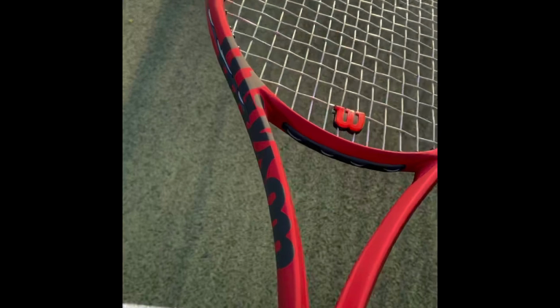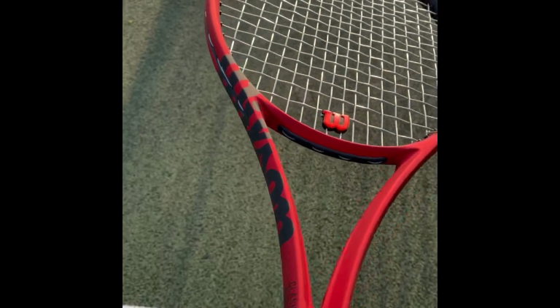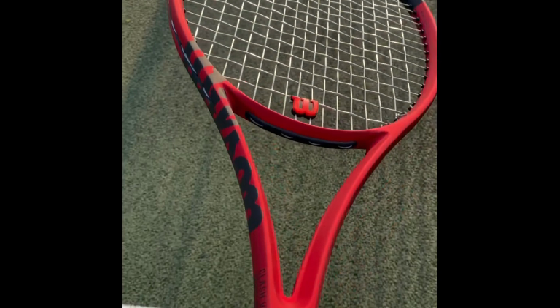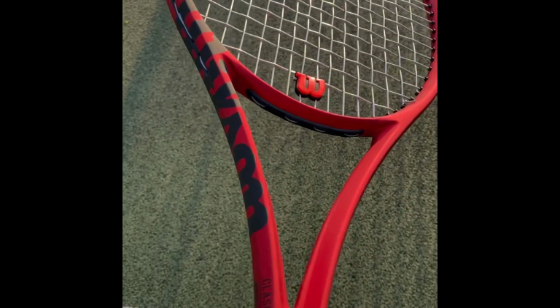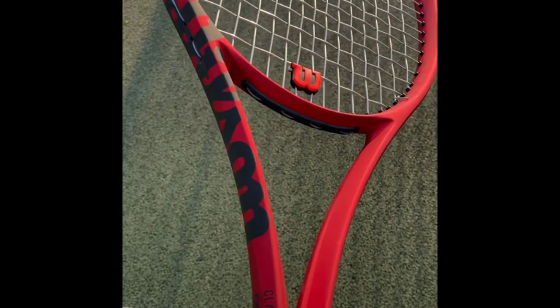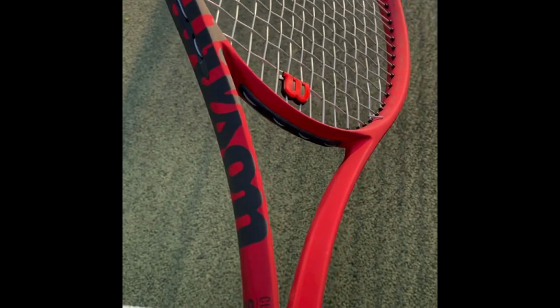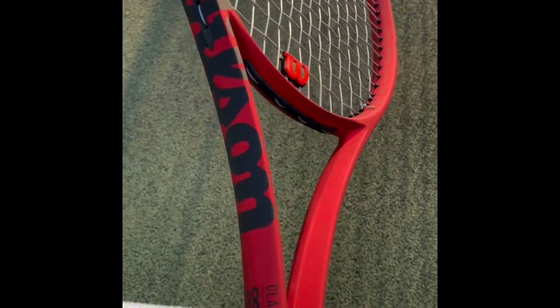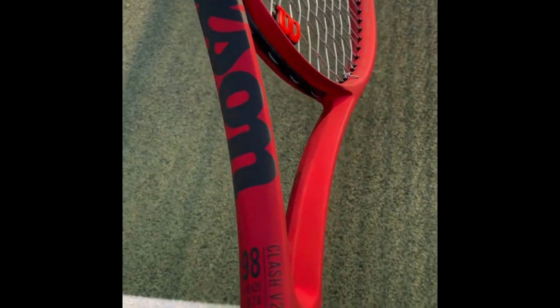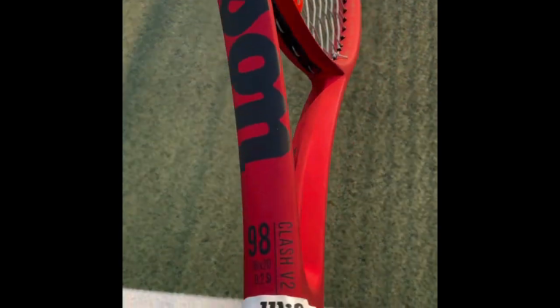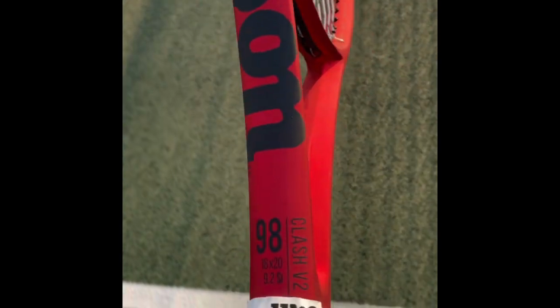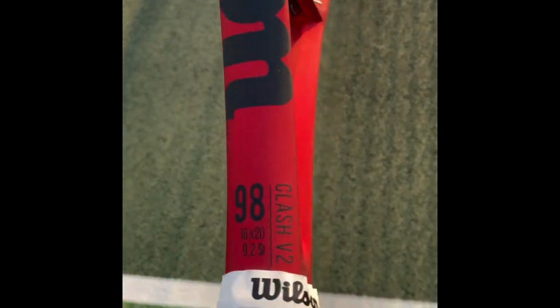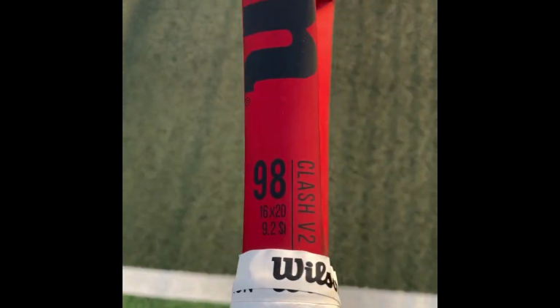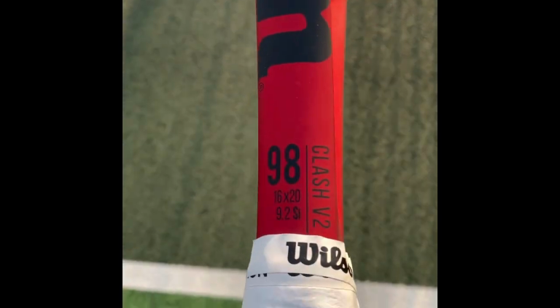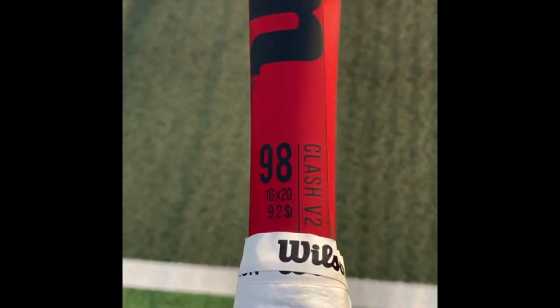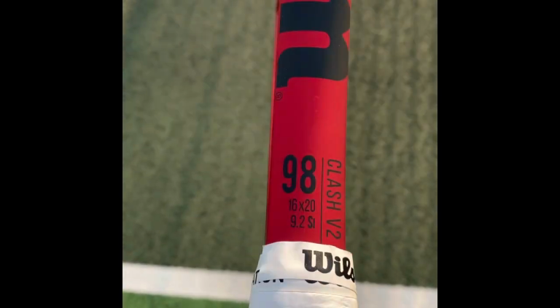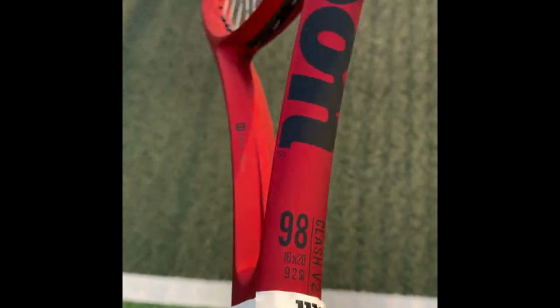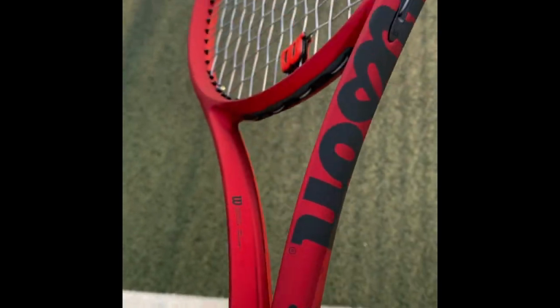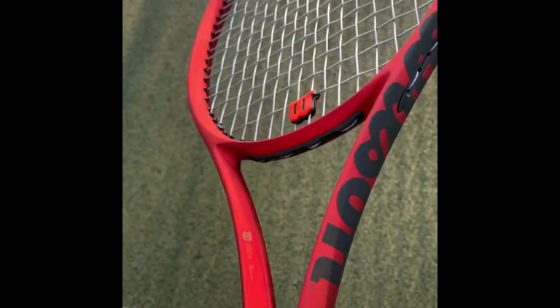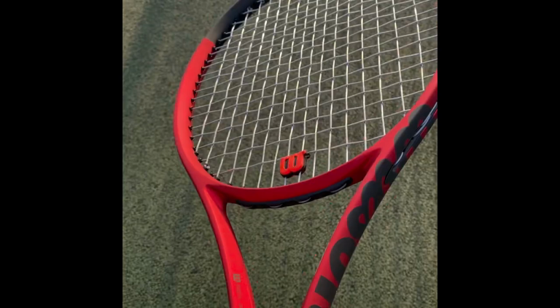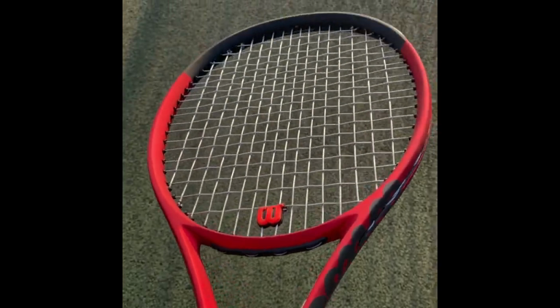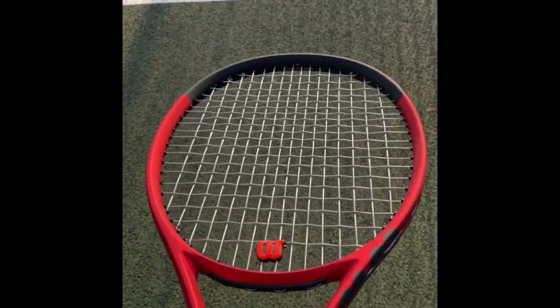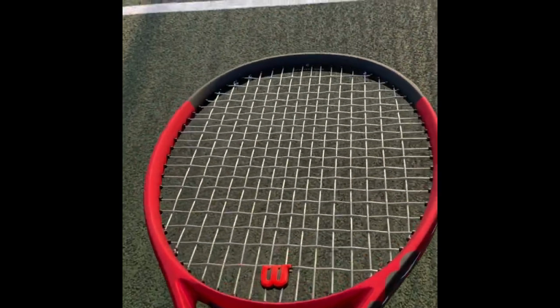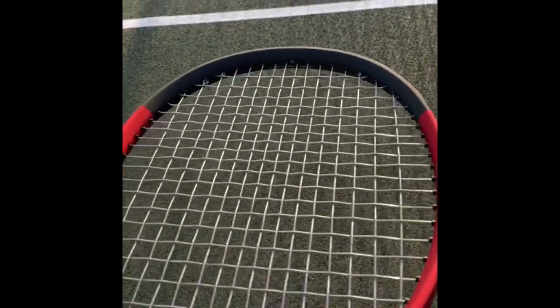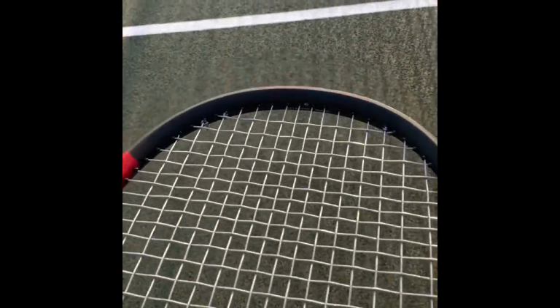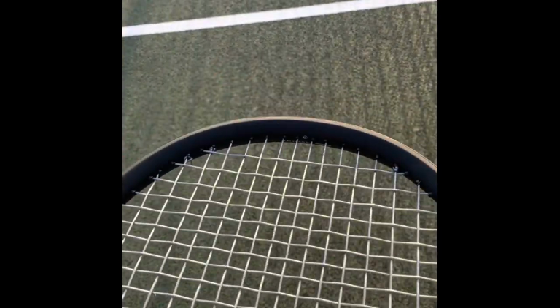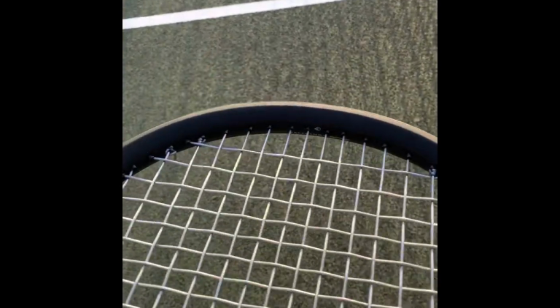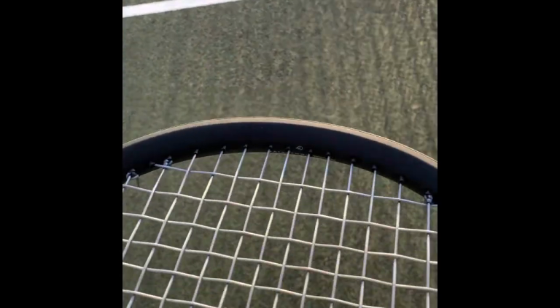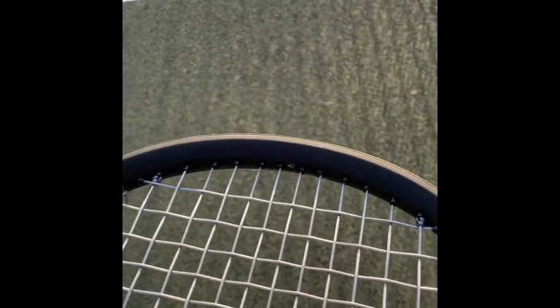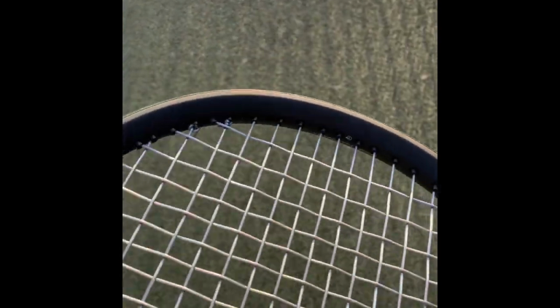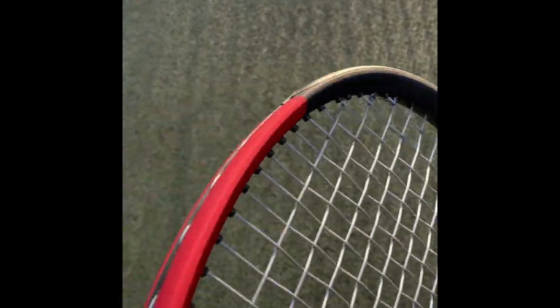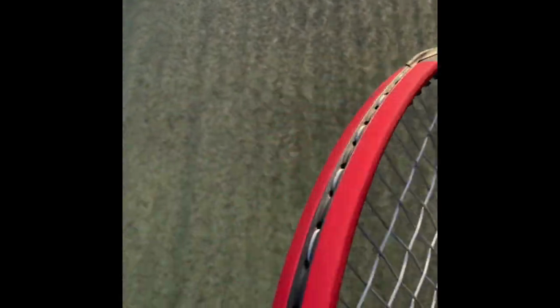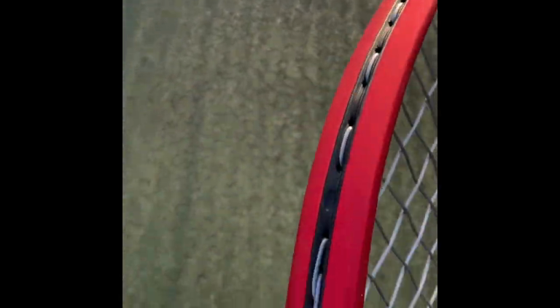Hey everybody, this is Andy from Tennis Euphoria and today I'm bringing you my review of the Wilson Clash 98 version 2.